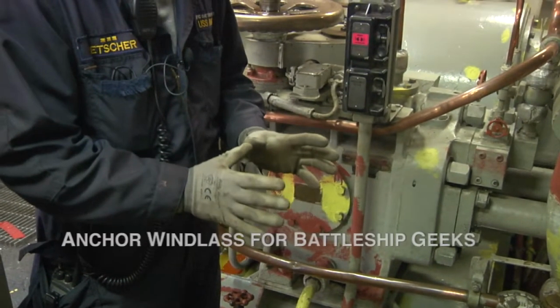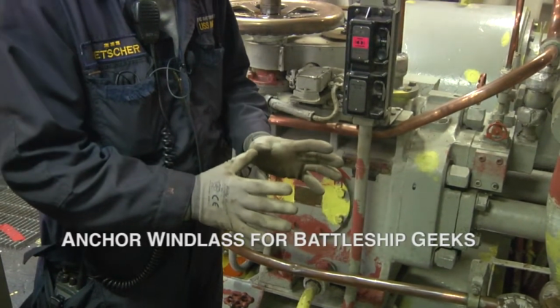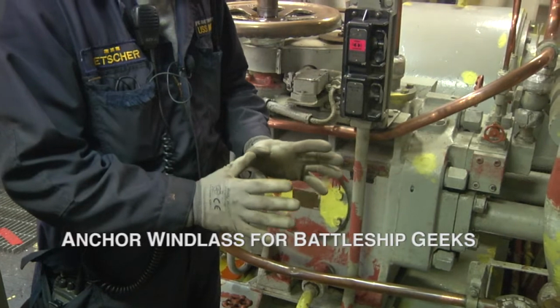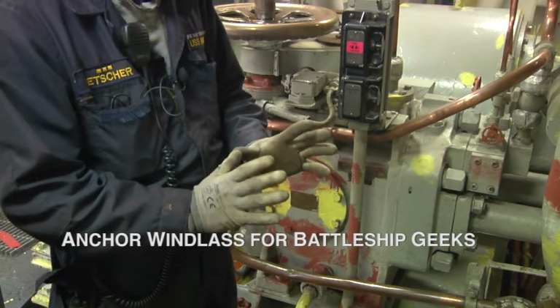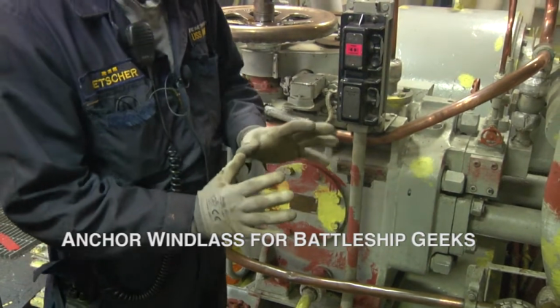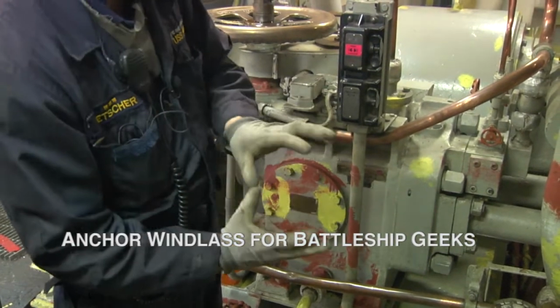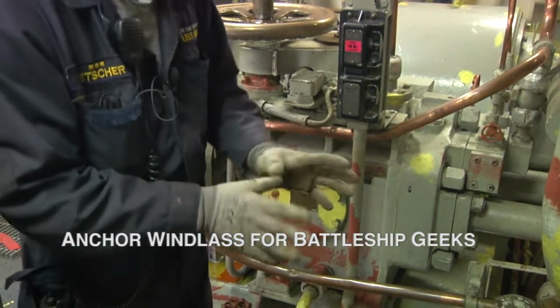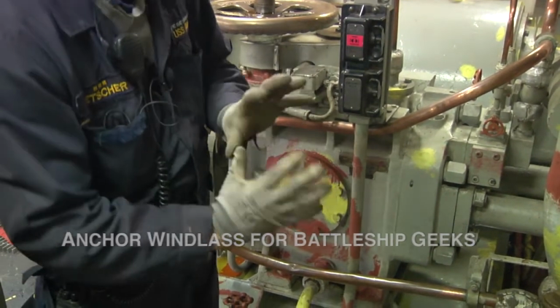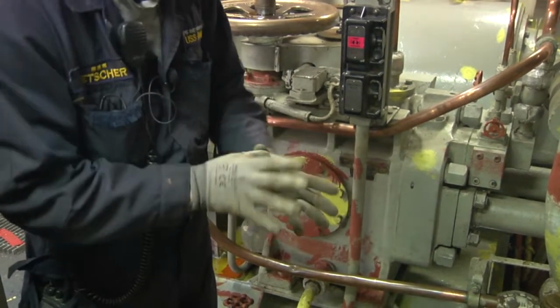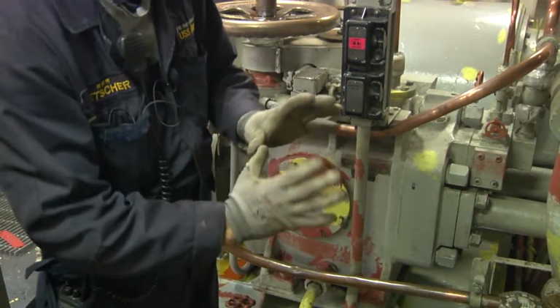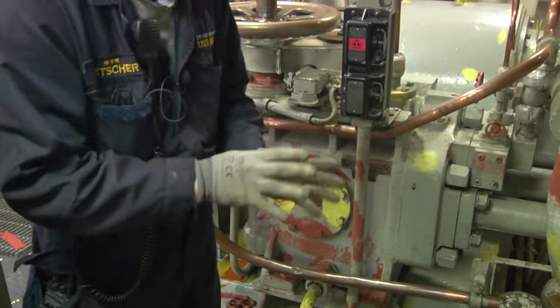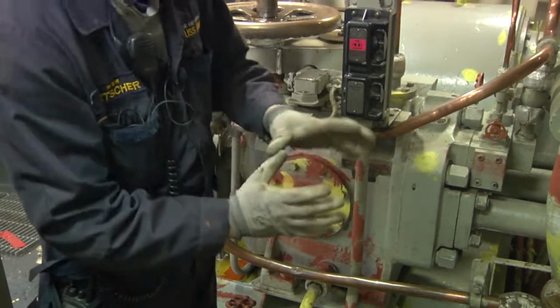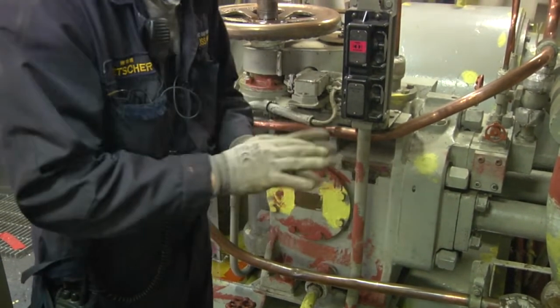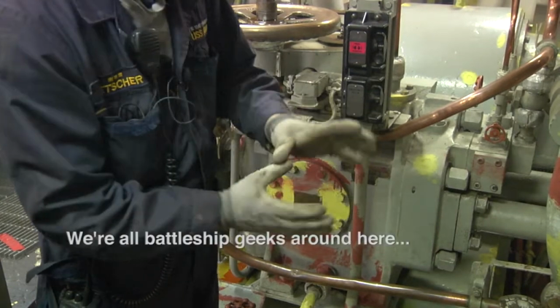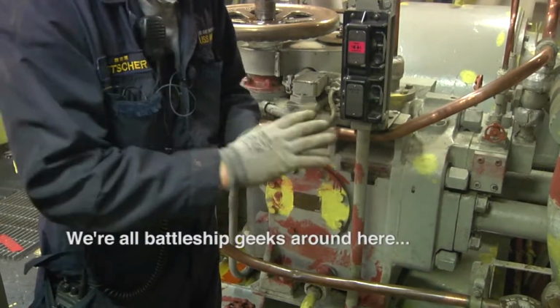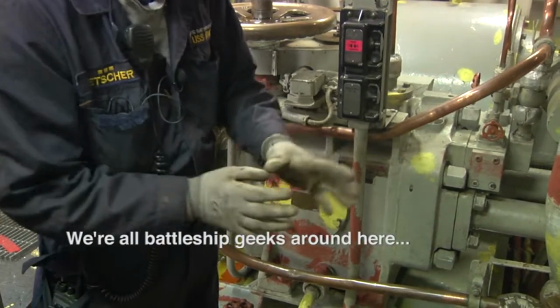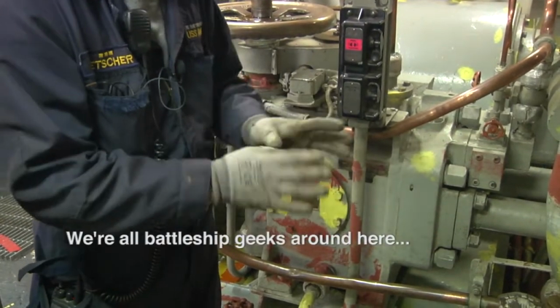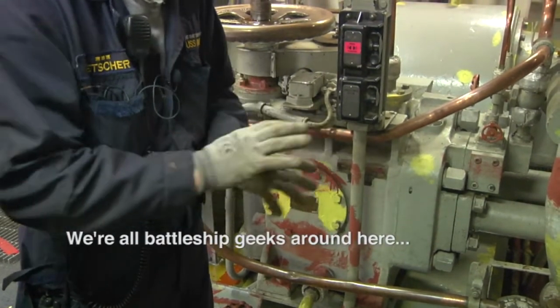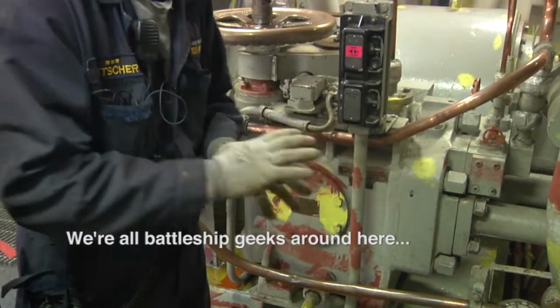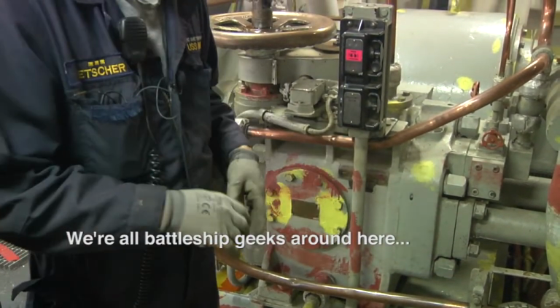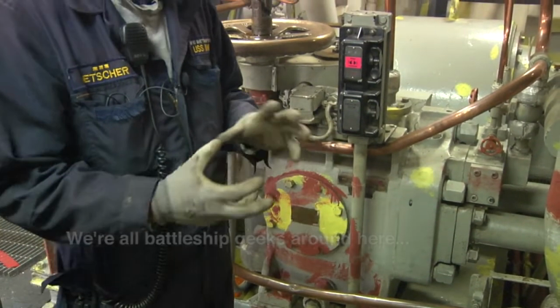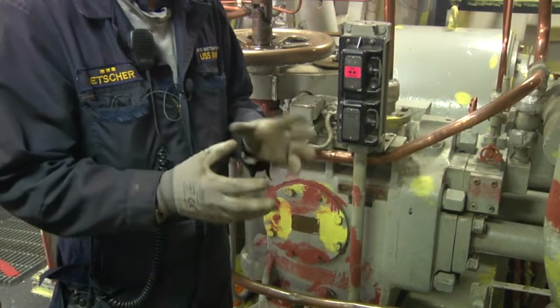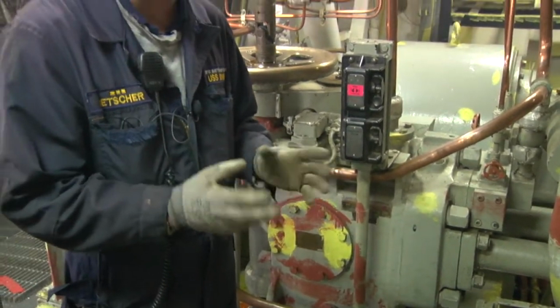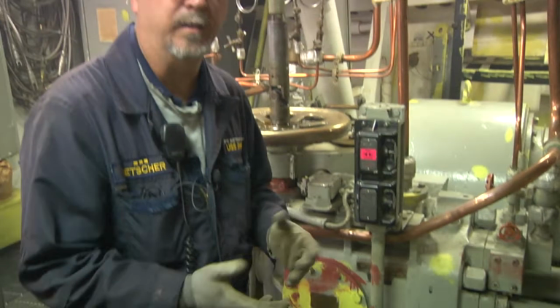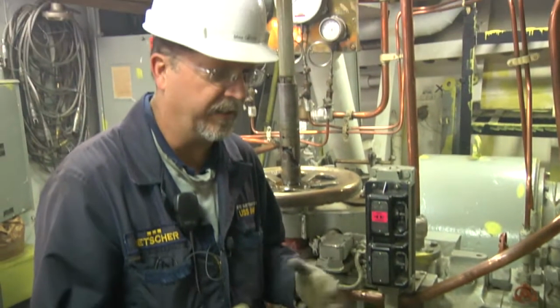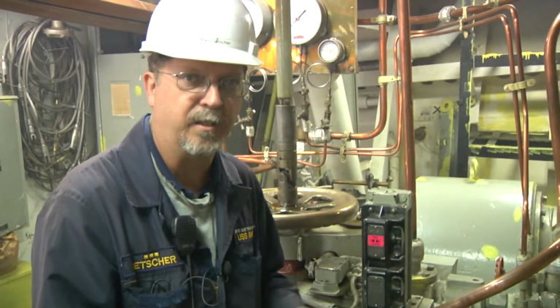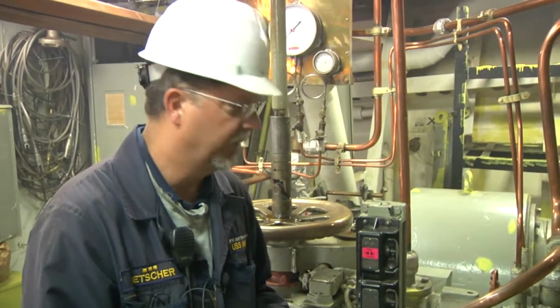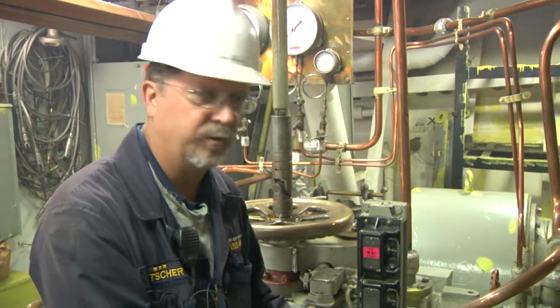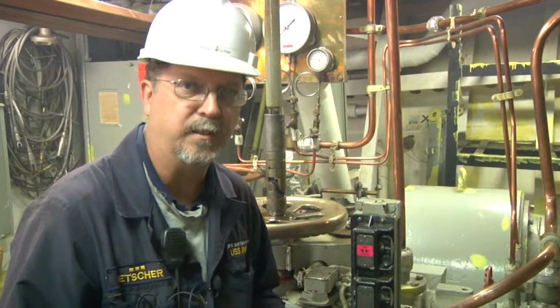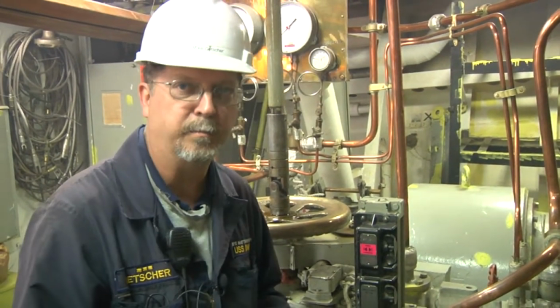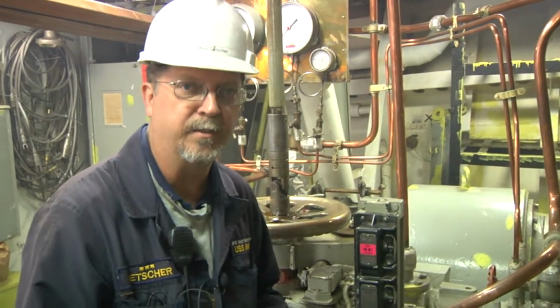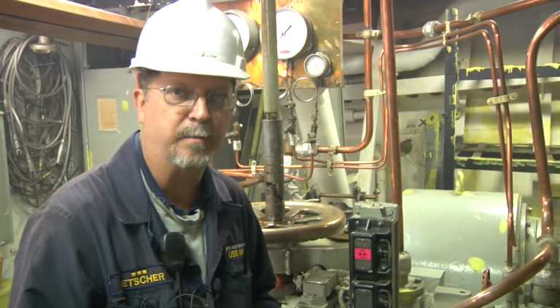But when you start to tilt the plate, it starts to stroke — it kind of wobbles. Each one of those pistons starts to pump, and the more you stroke it, the more it pumps. It's all about volume and pressure, and that's how a simple hydraulic pump like this operates.